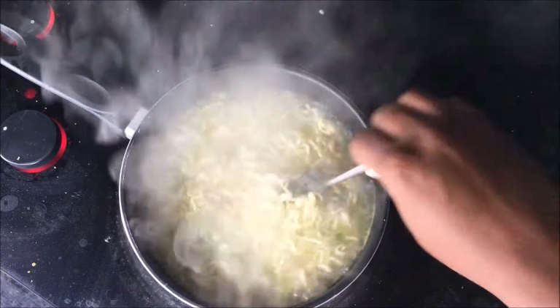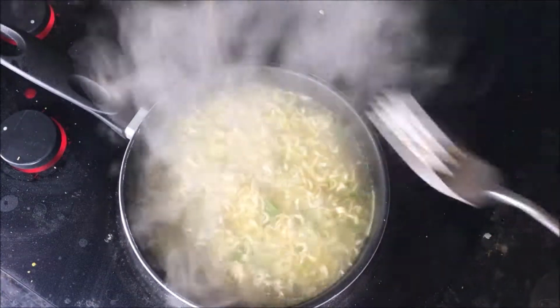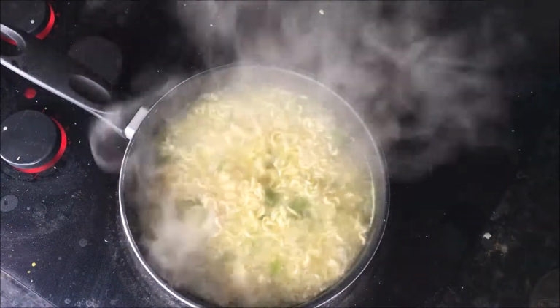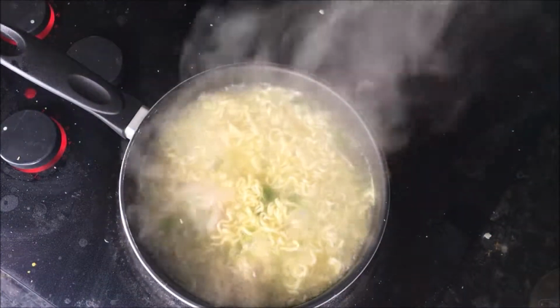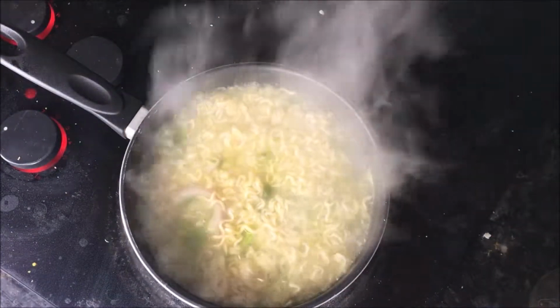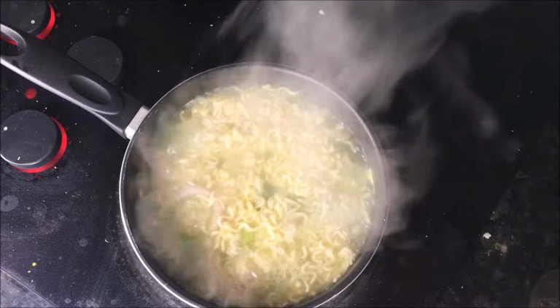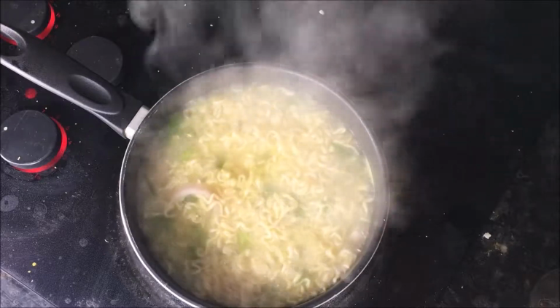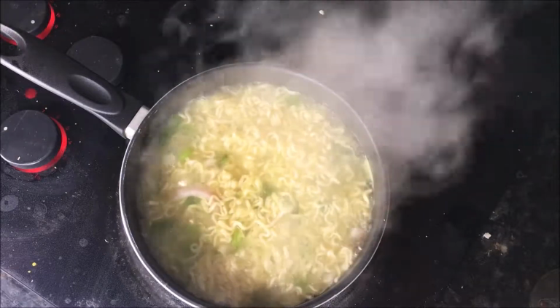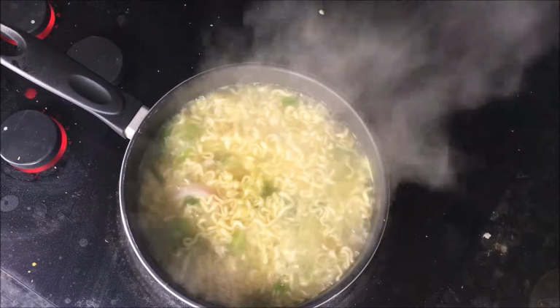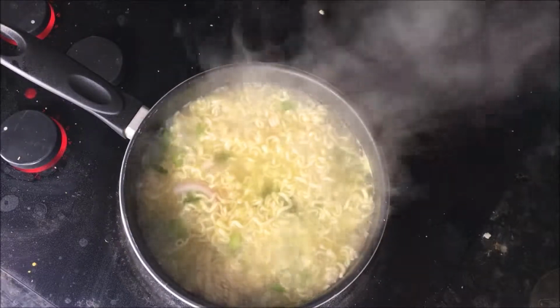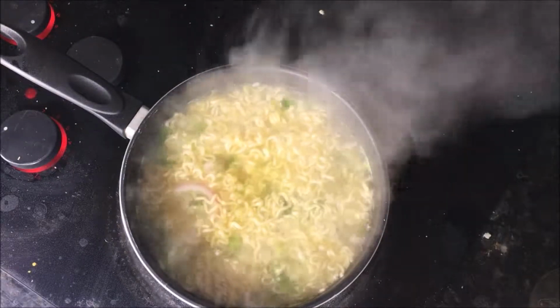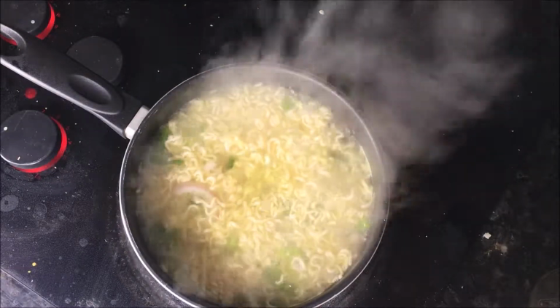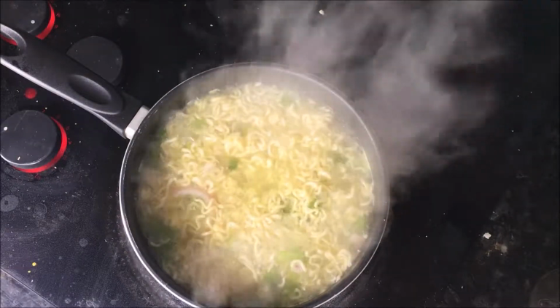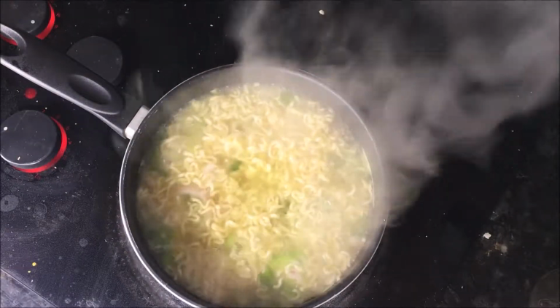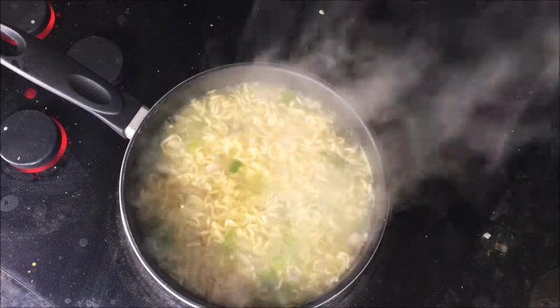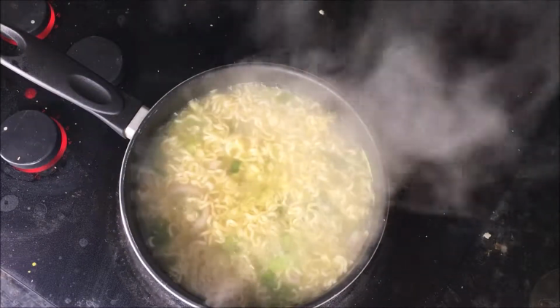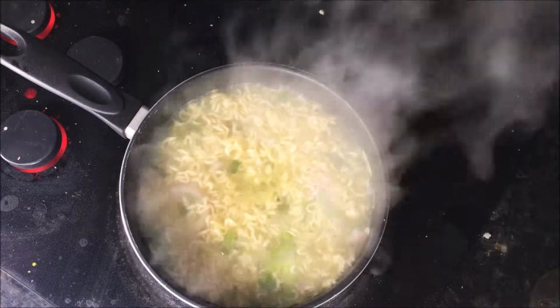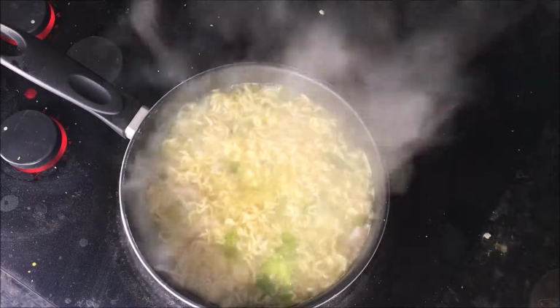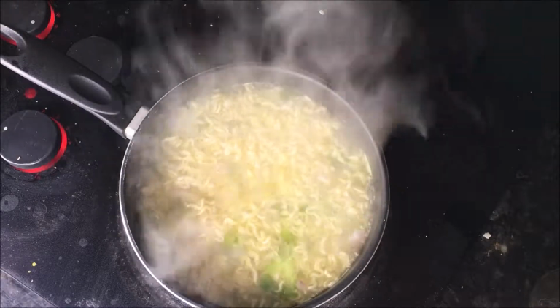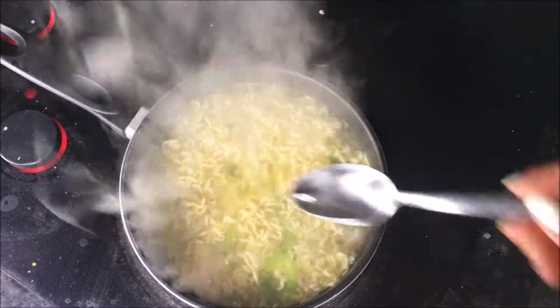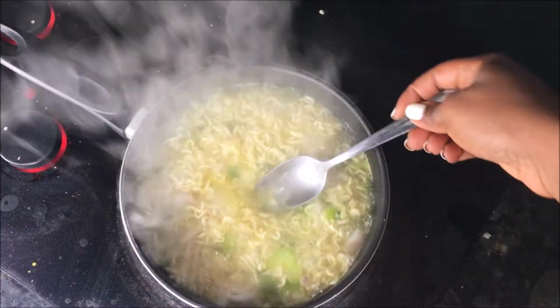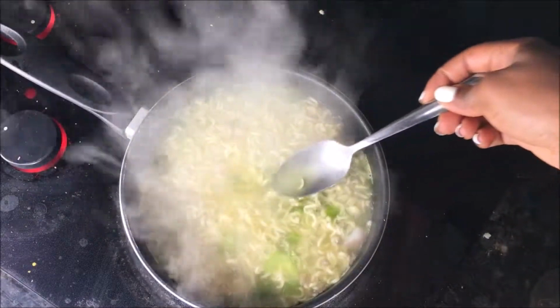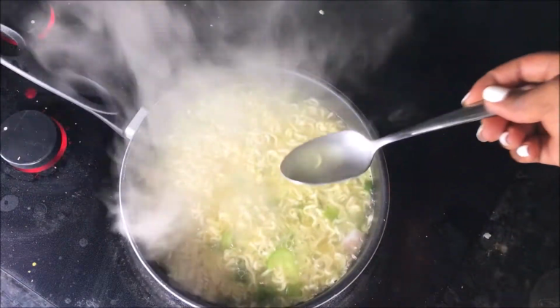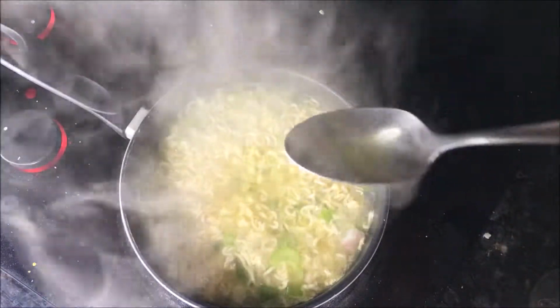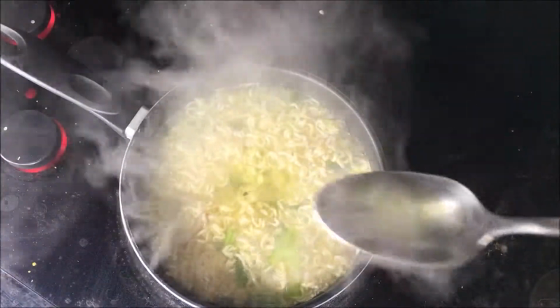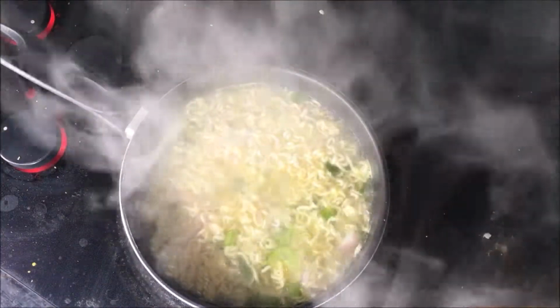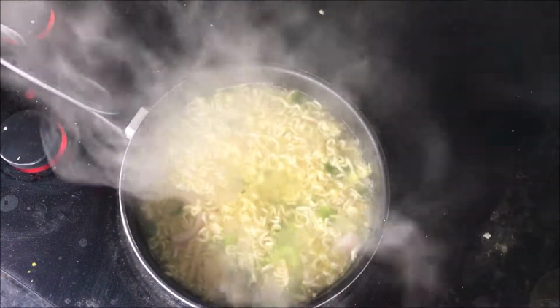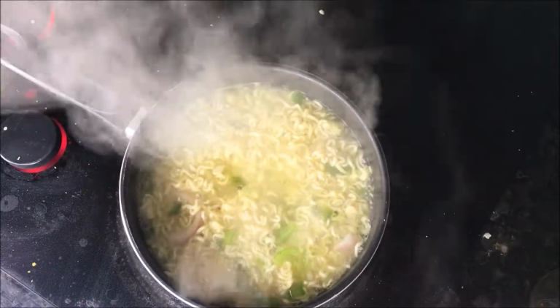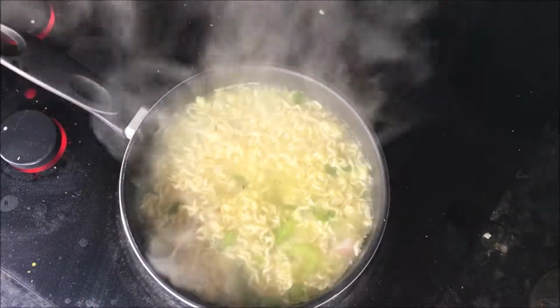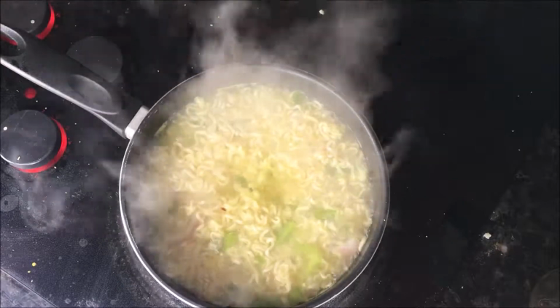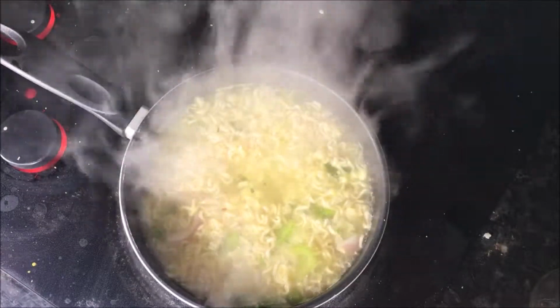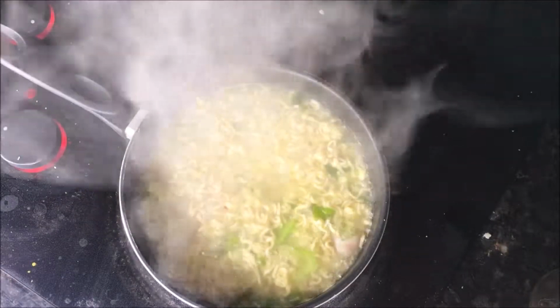I enjoy this recipe because it adds more vegetables, more nutrients to your soup and it makes it a lot tastier. First I gotta taste it.